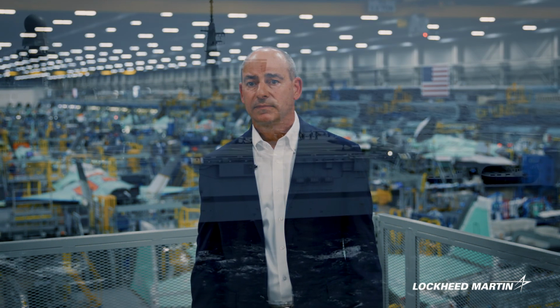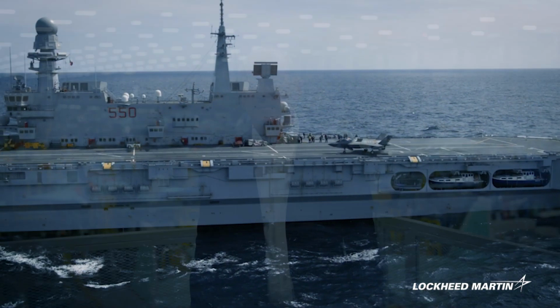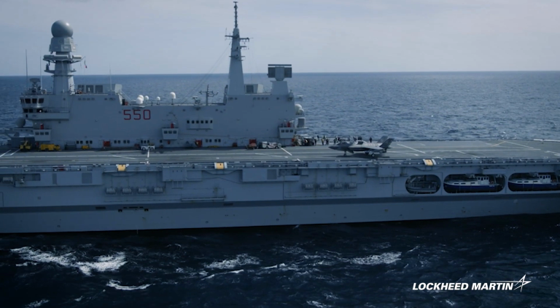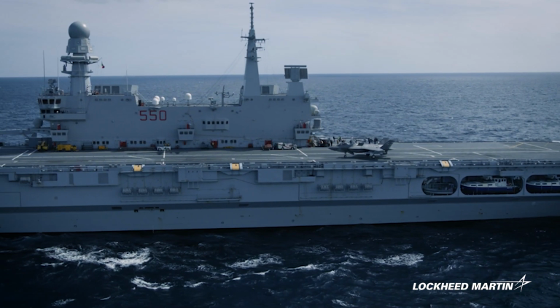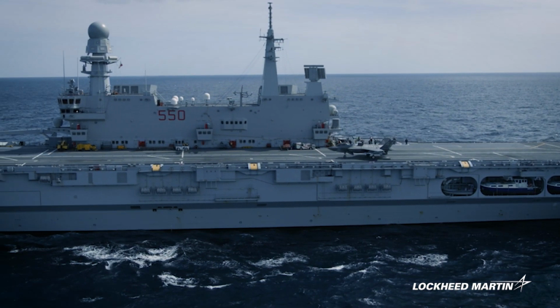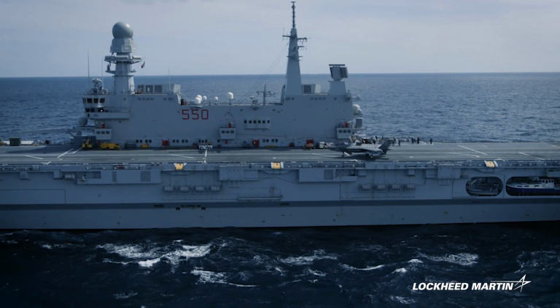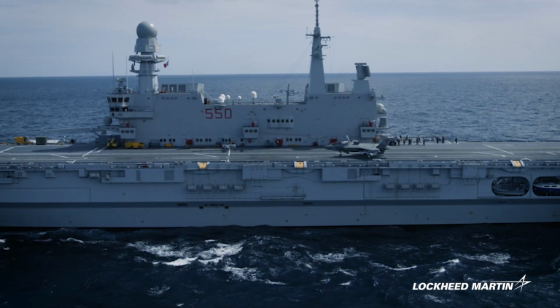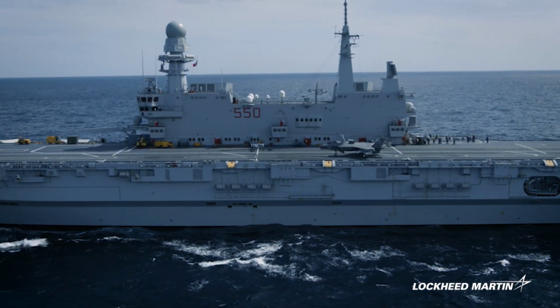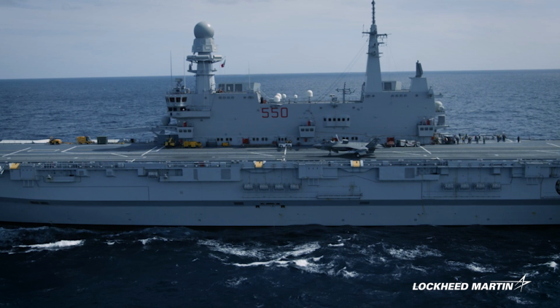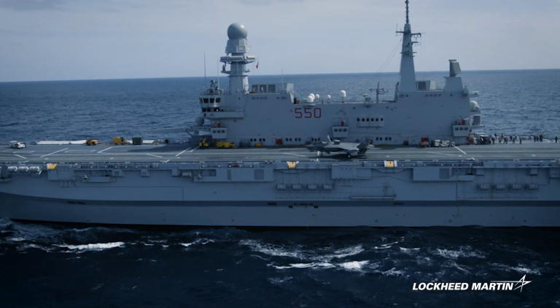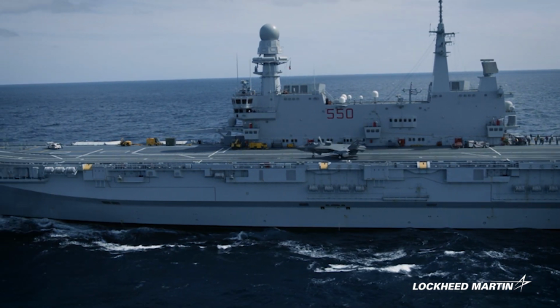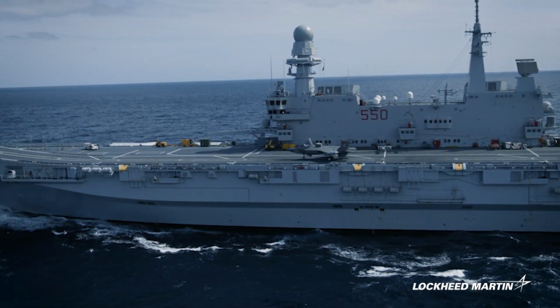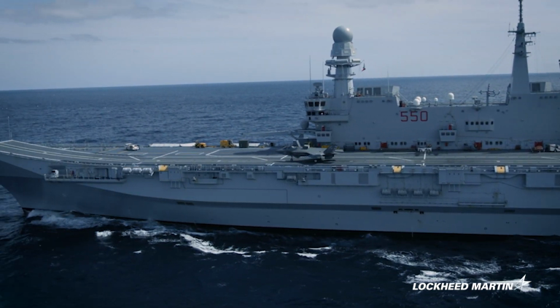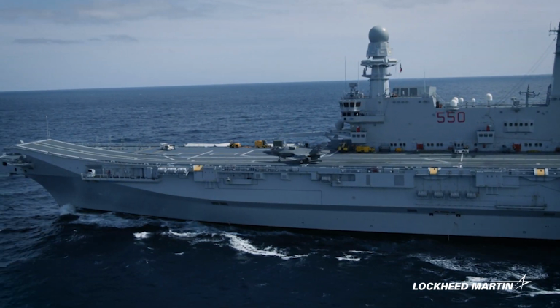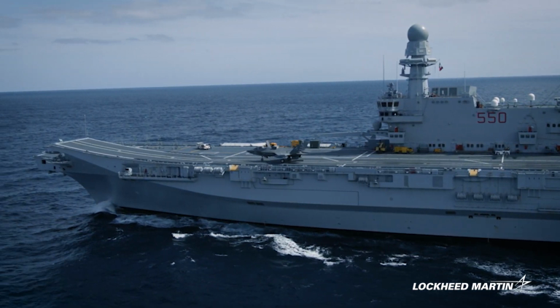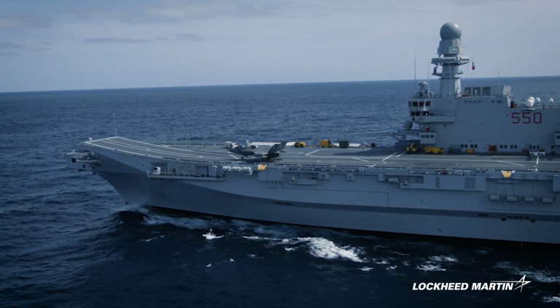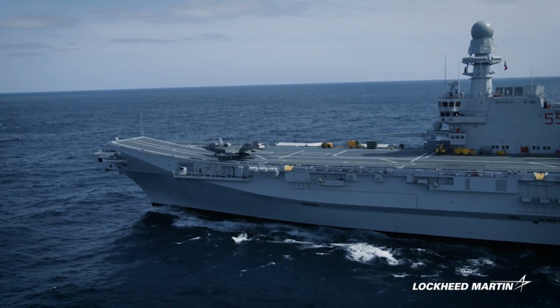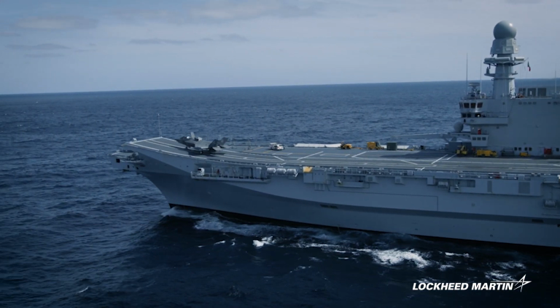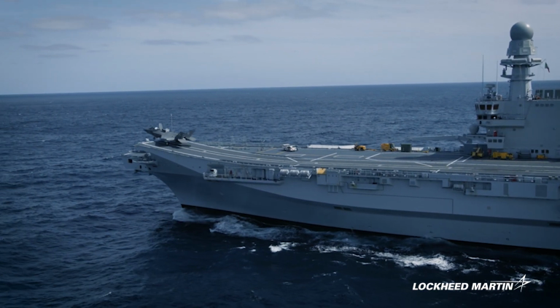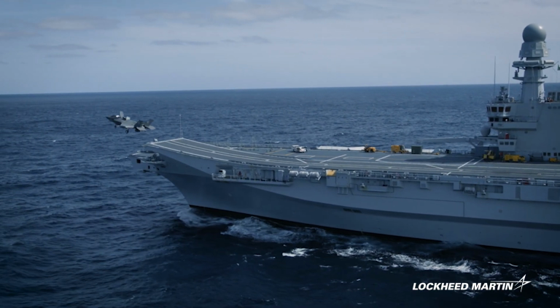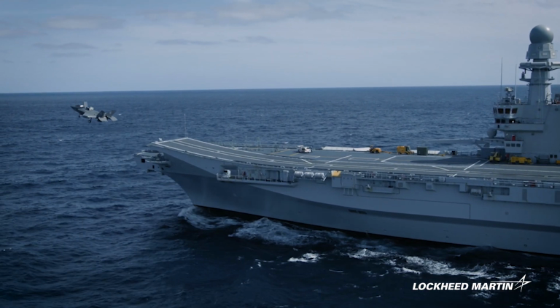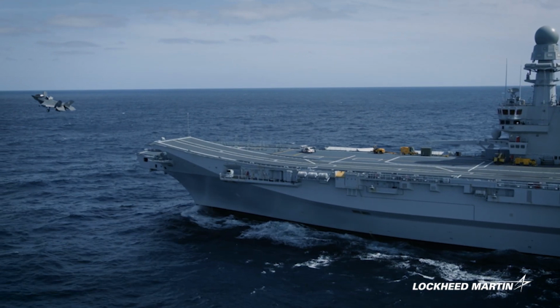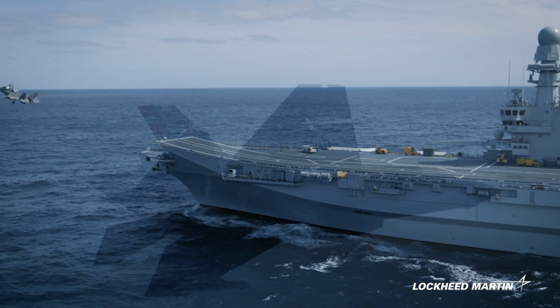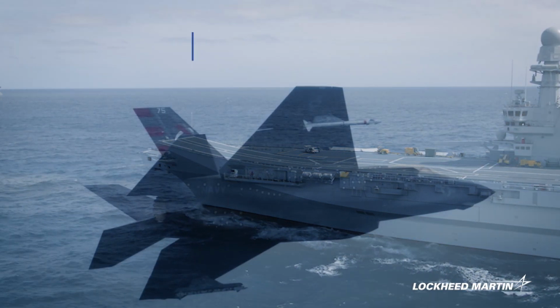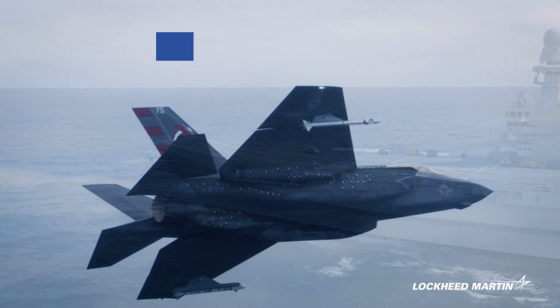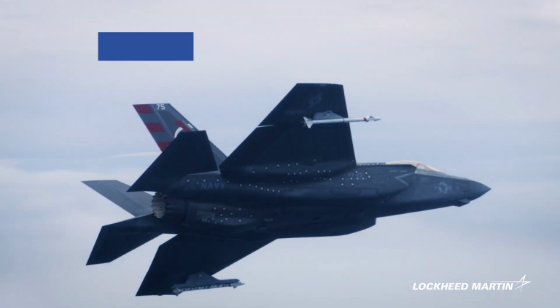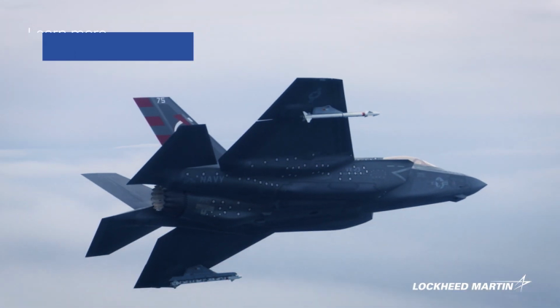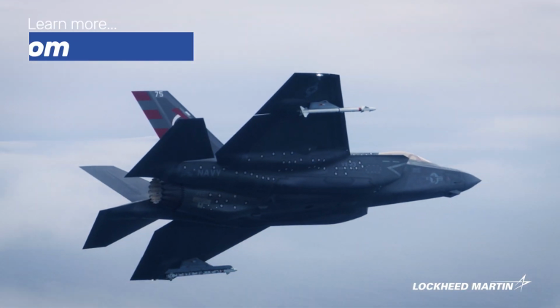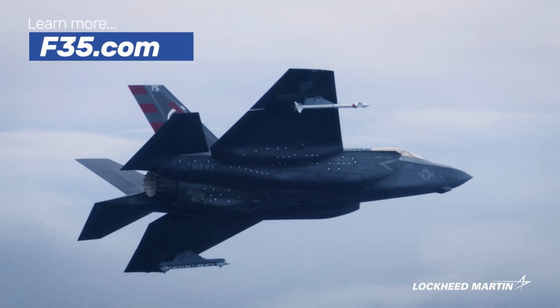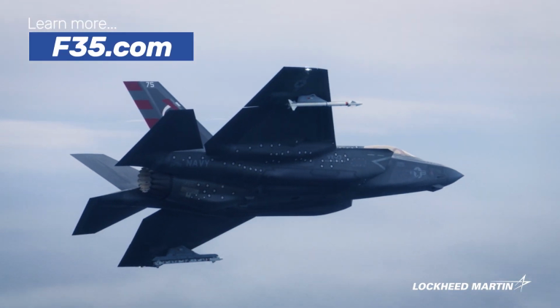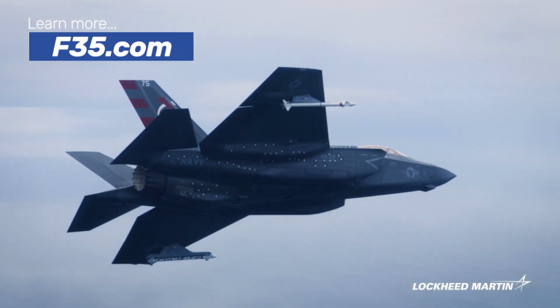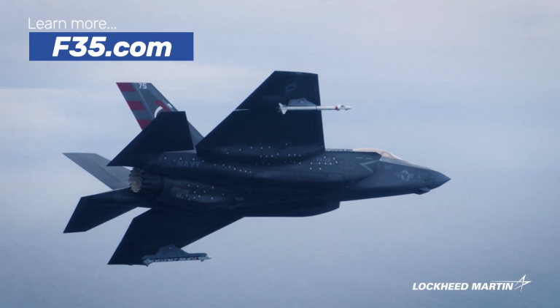To learn more about how the F-35 is advancing interoperability and supporting the Department of Defense's drive toward combined joint all-domain command and control, visit F-35.com.